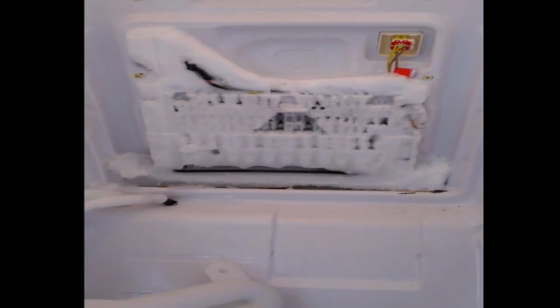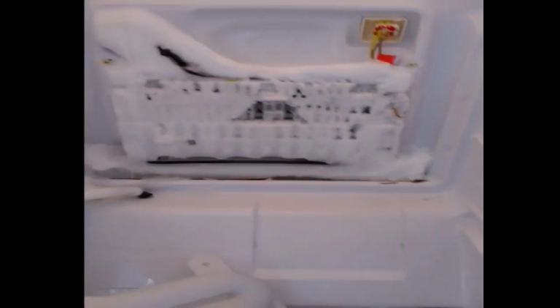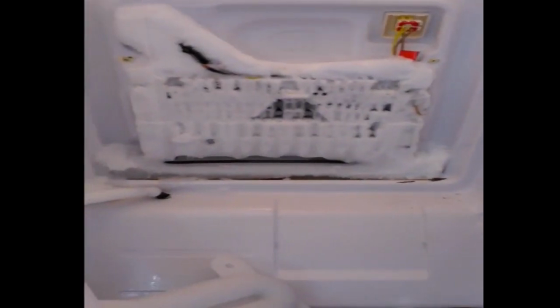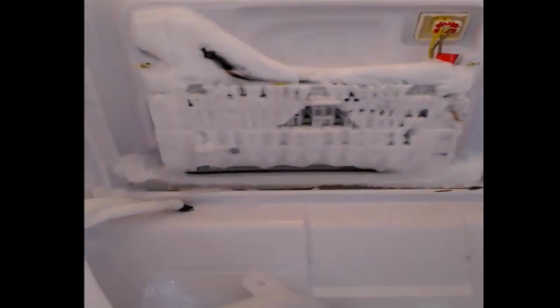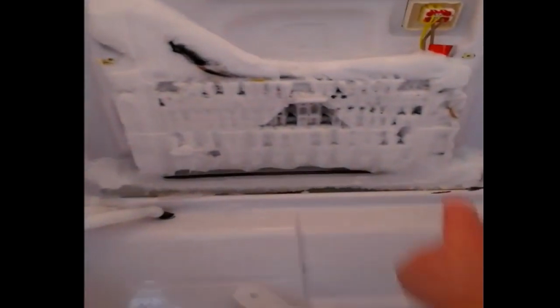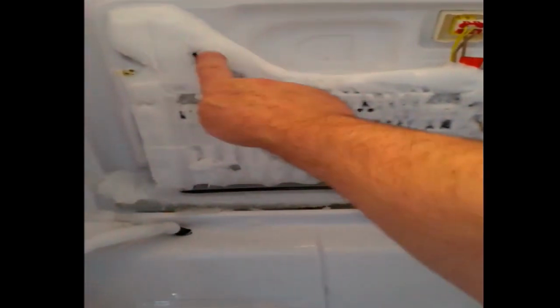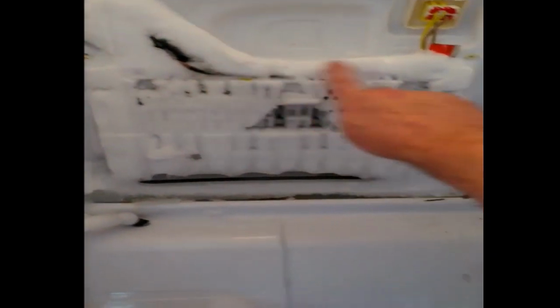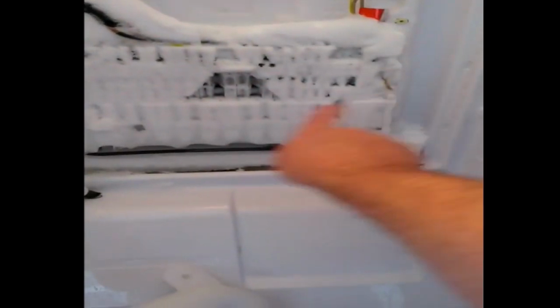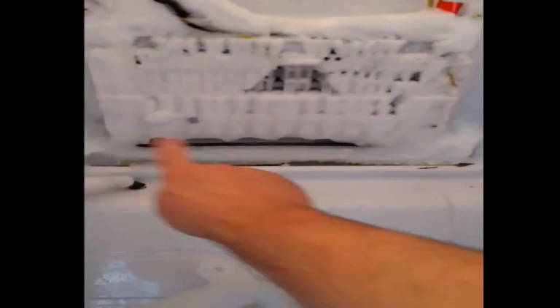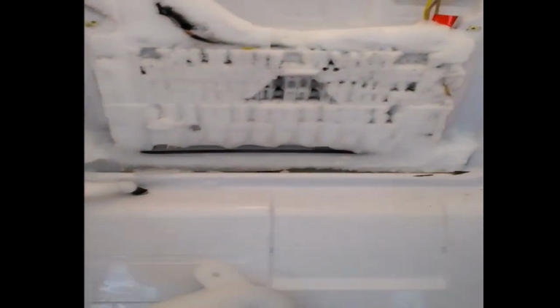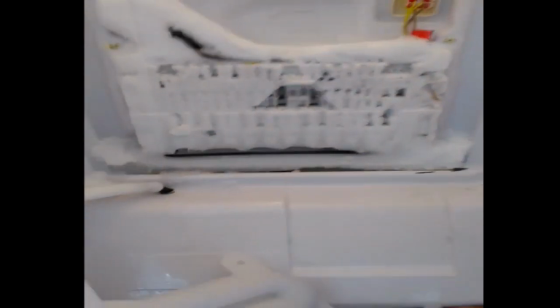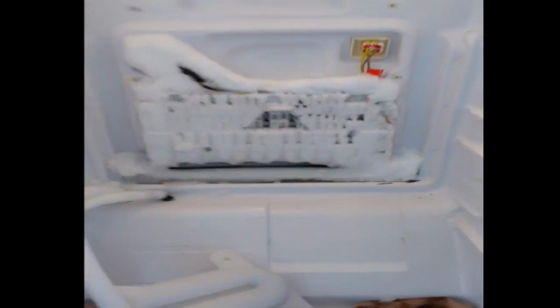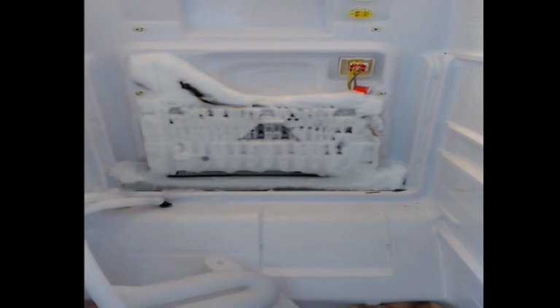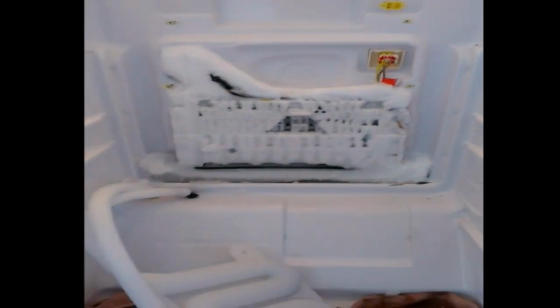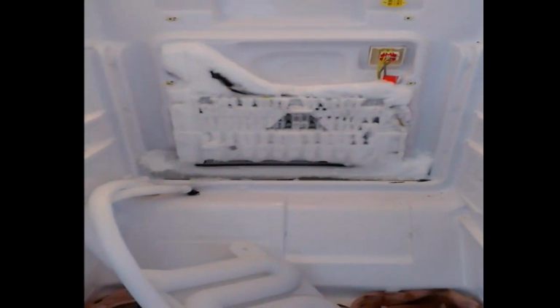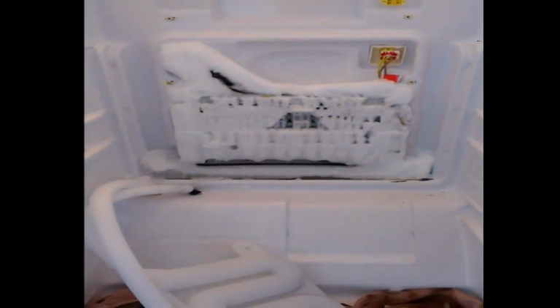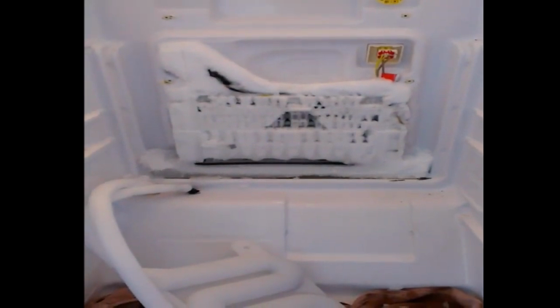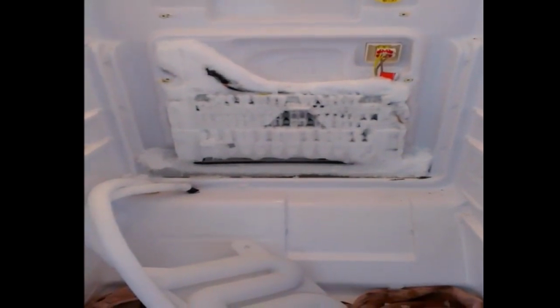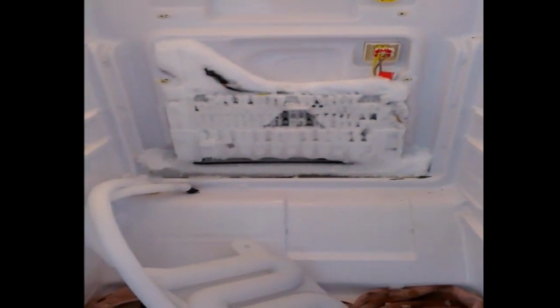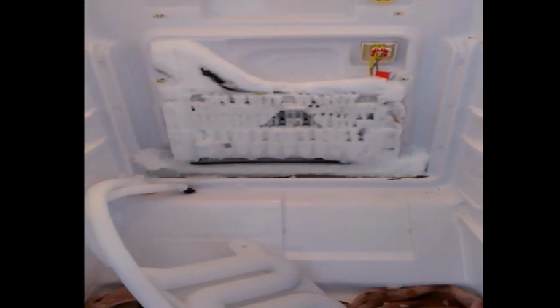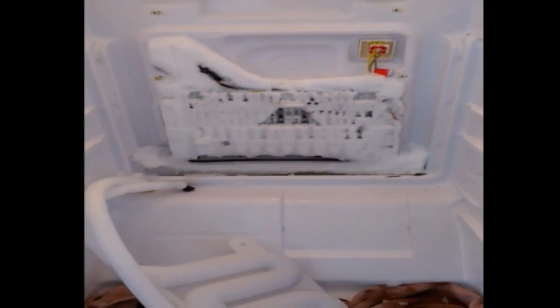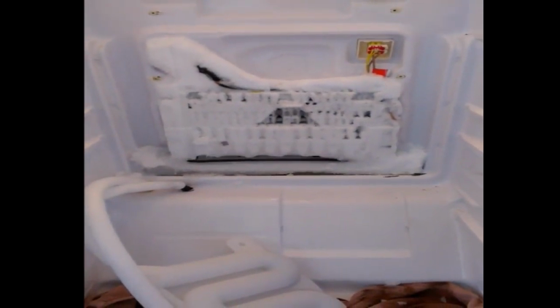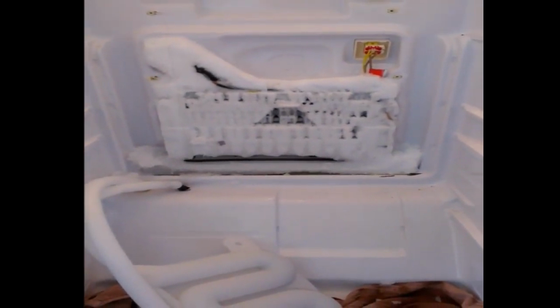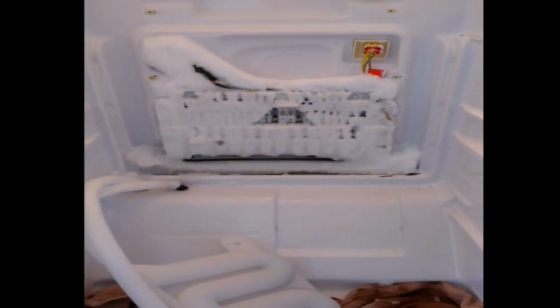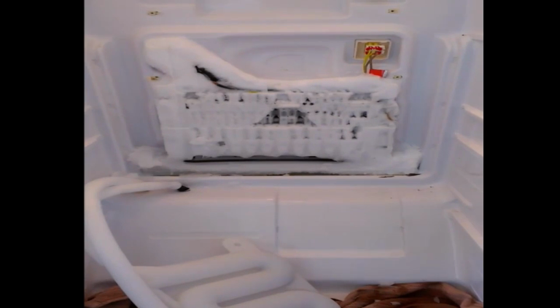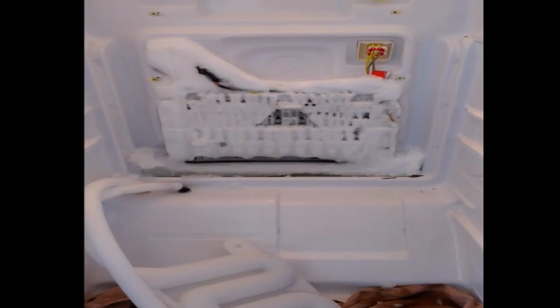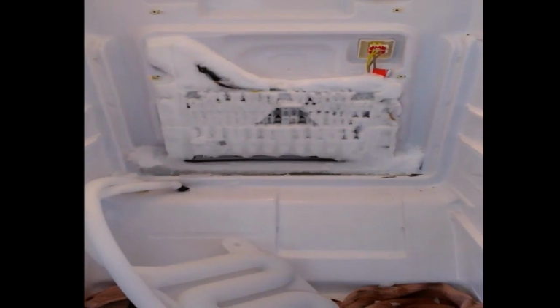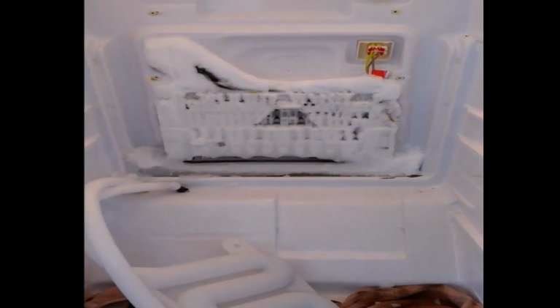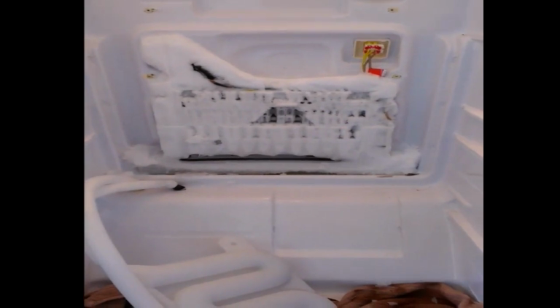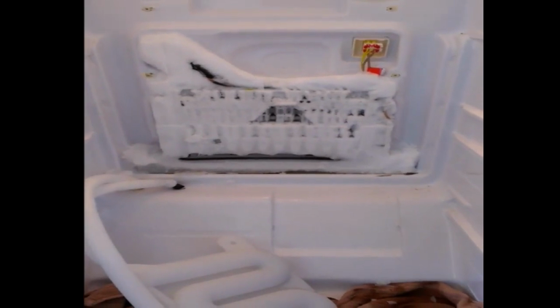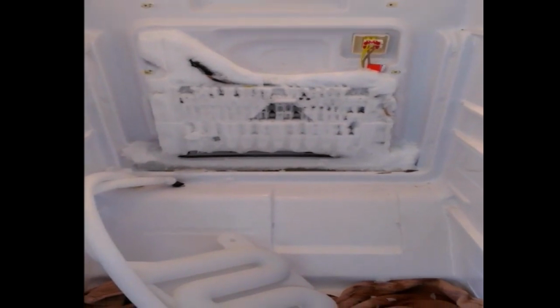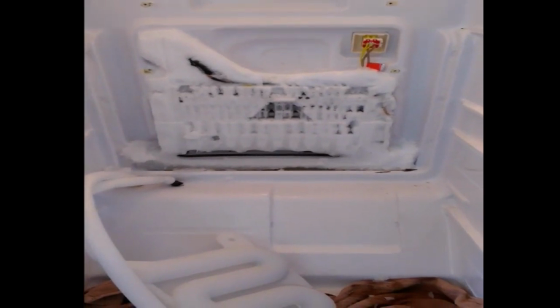Now you can see the cooler section covered in ice. This one is particularly bad. The quickest and best way to get rid of the ice is to simply pour hot water over the cooler.